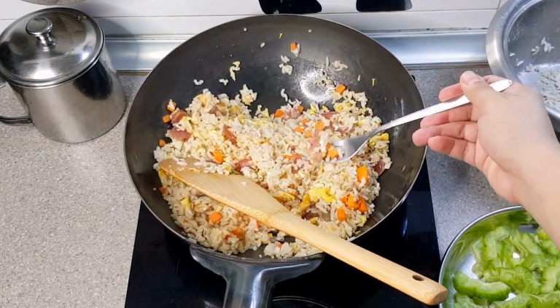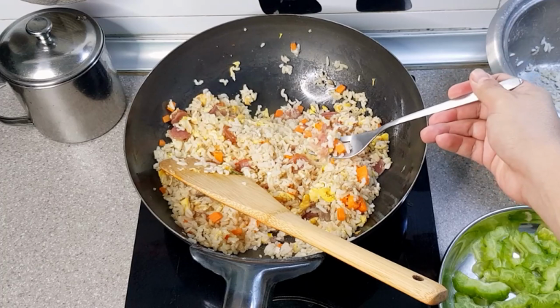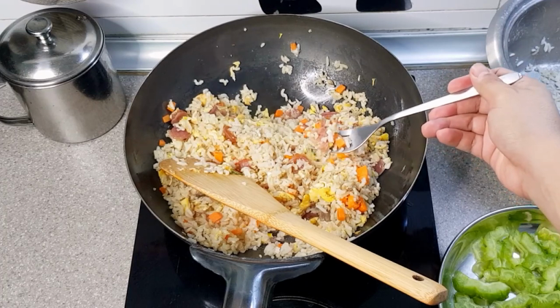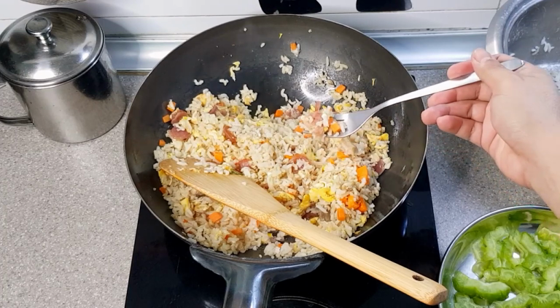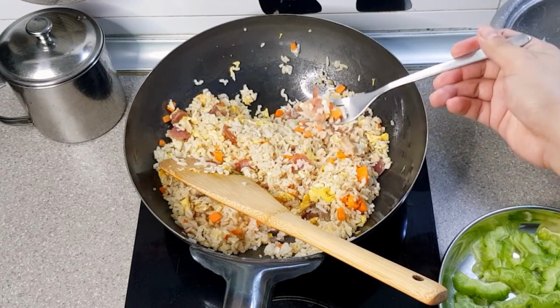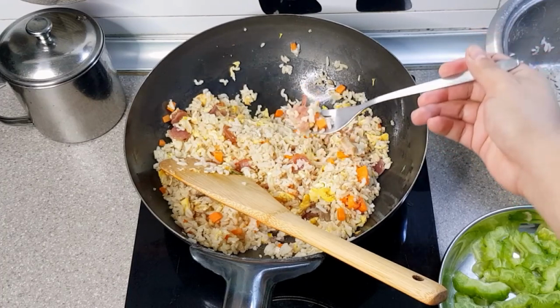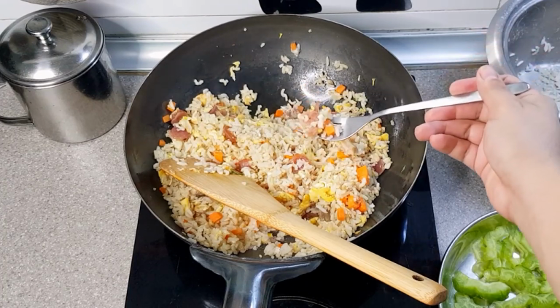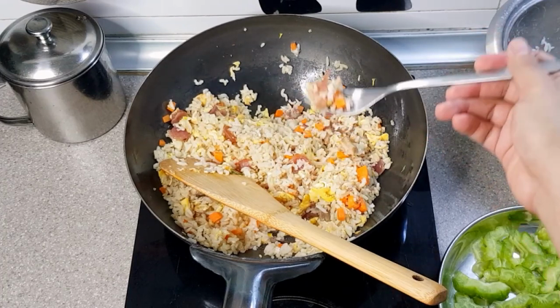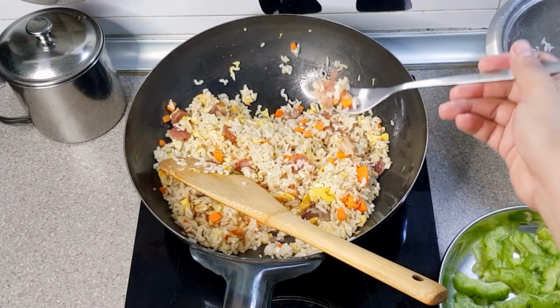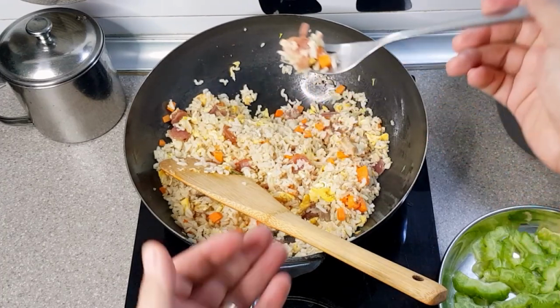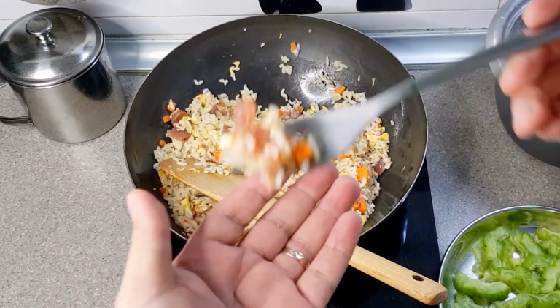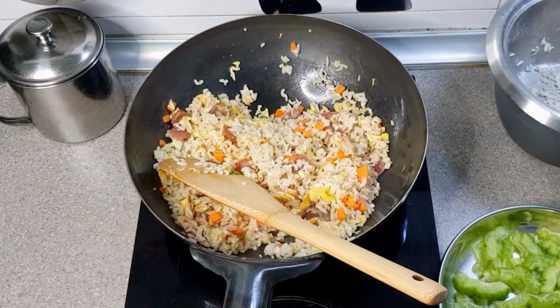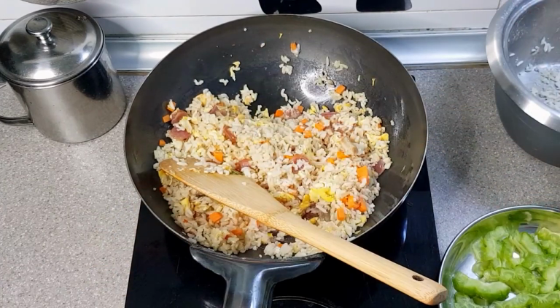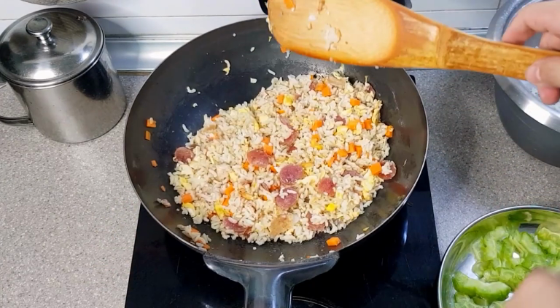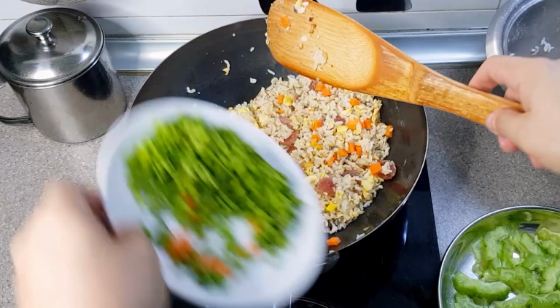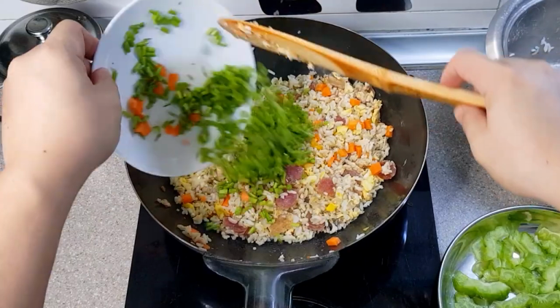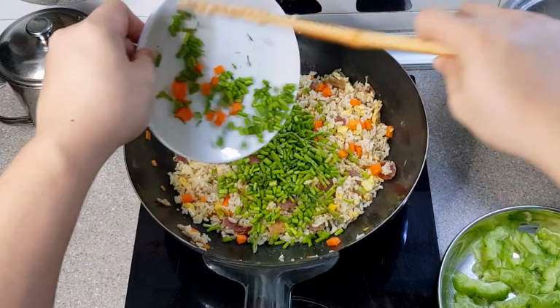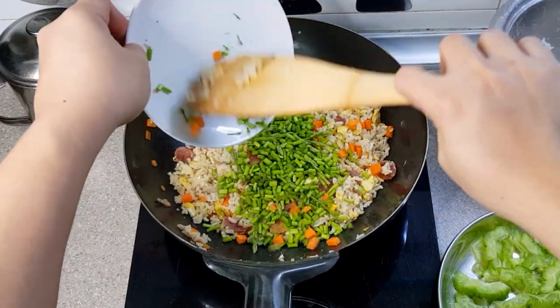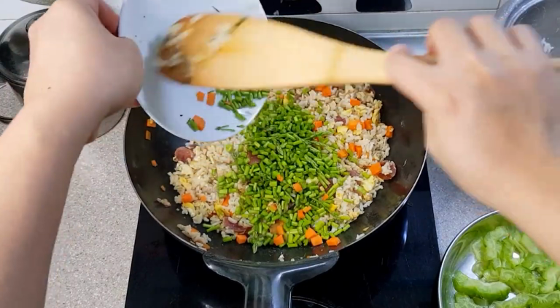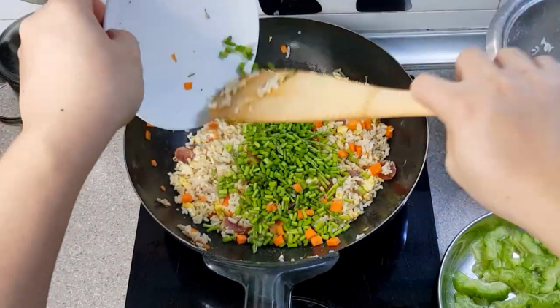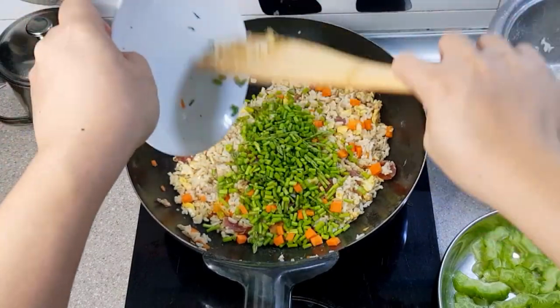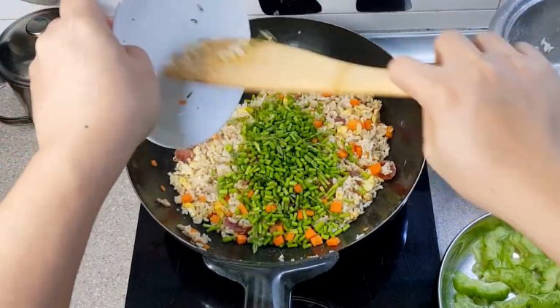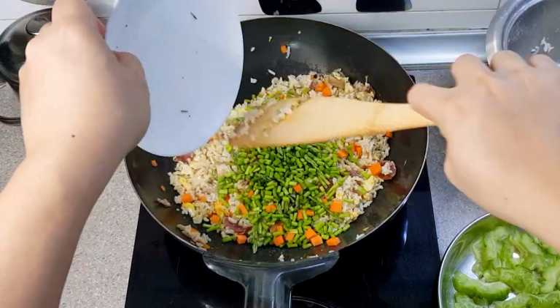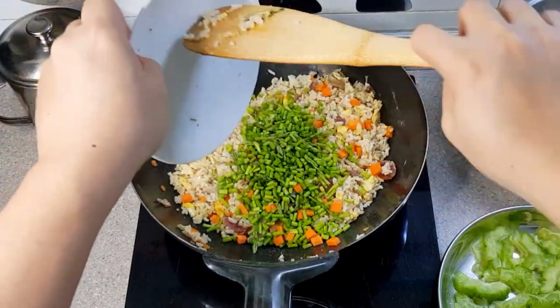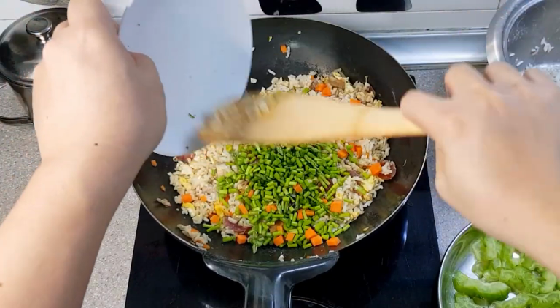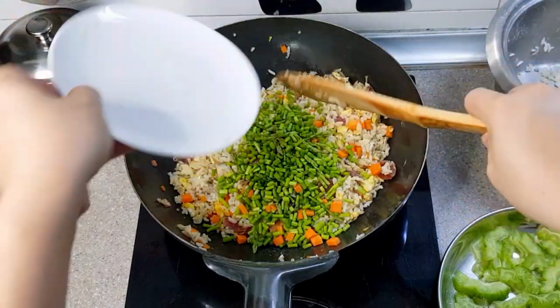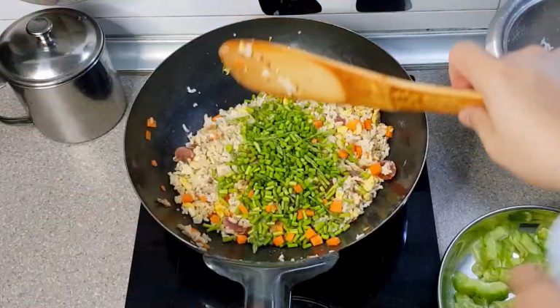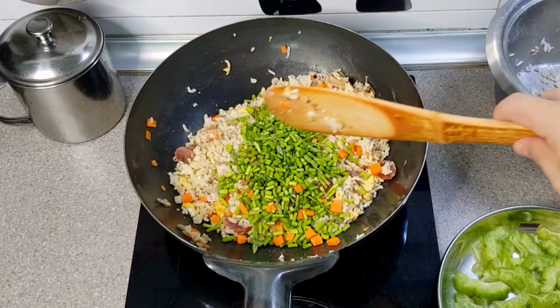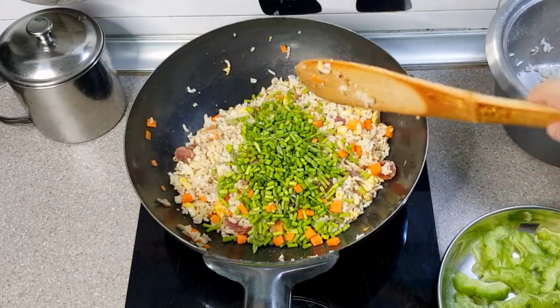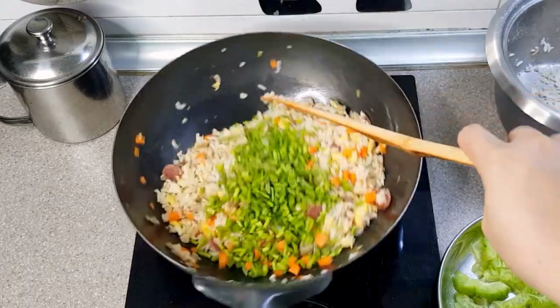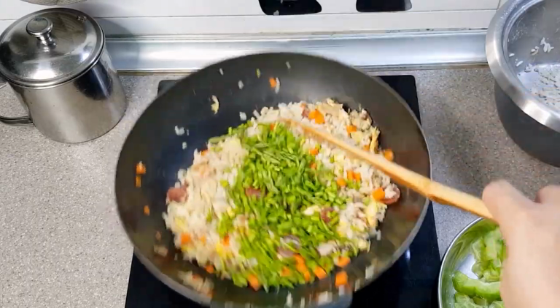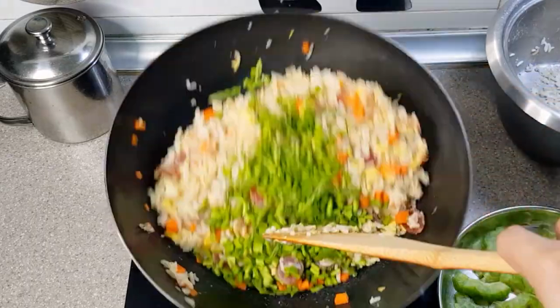If everything tastes good, then time to put in the chopped asparagus. Add the asparagus just before serving to give our fried rice a bit of crunch. Asparagus are very nutritious and can also be eaten raw.